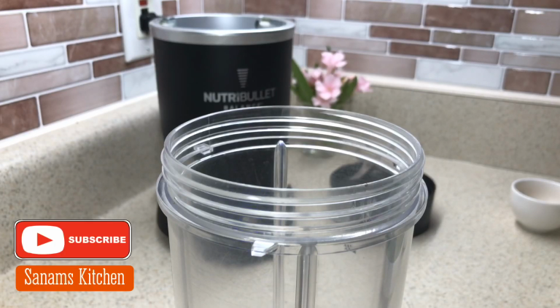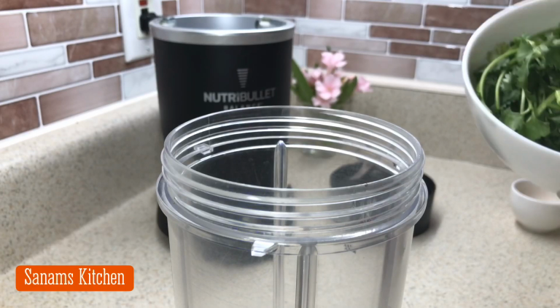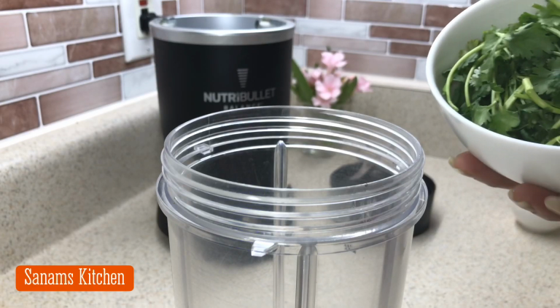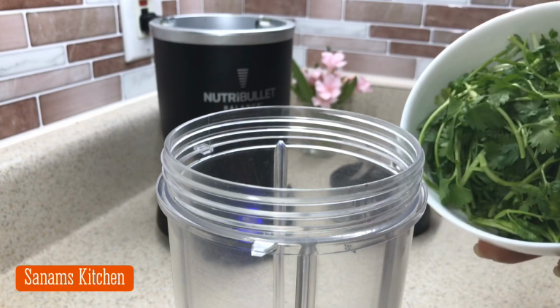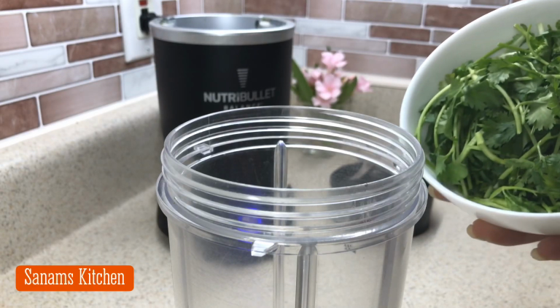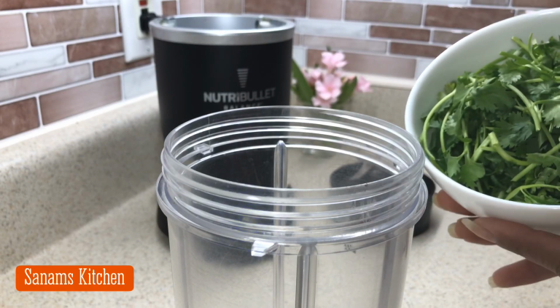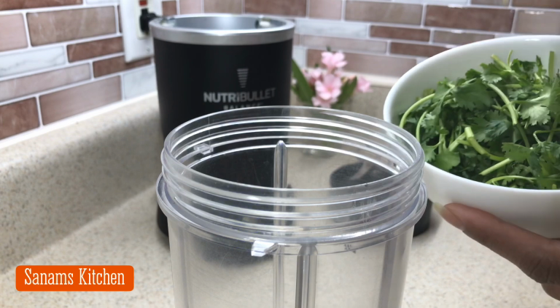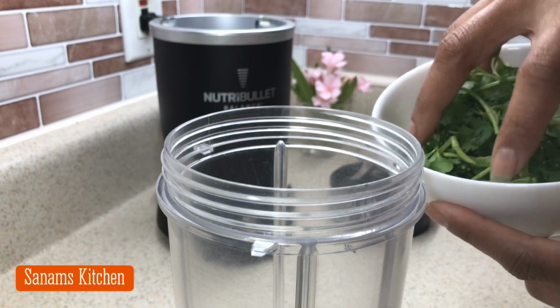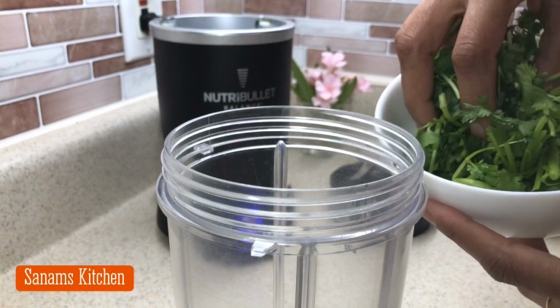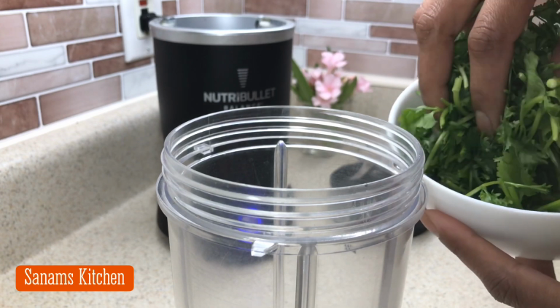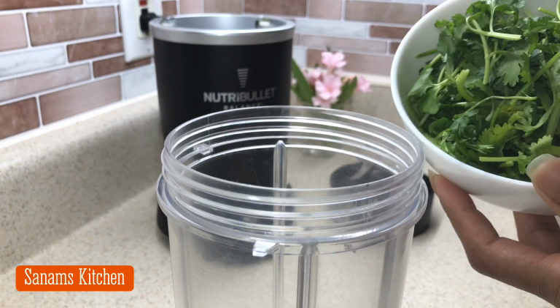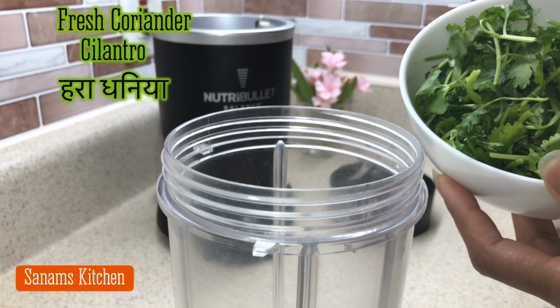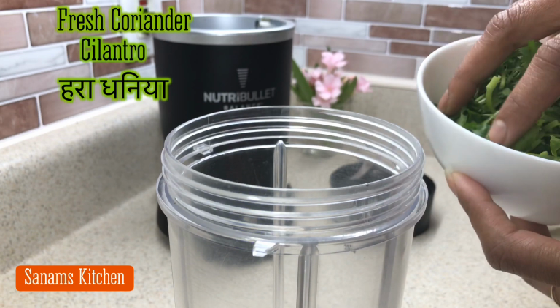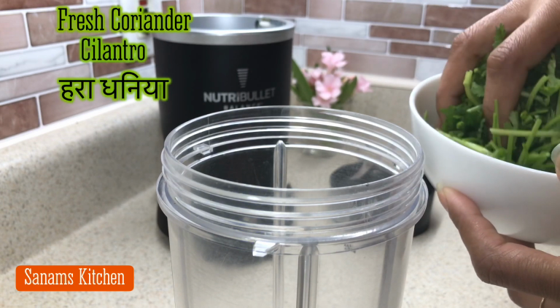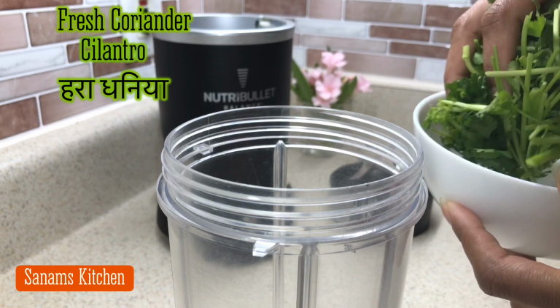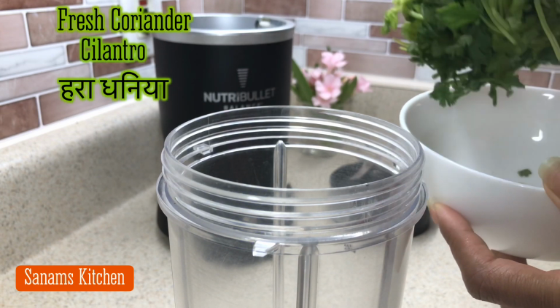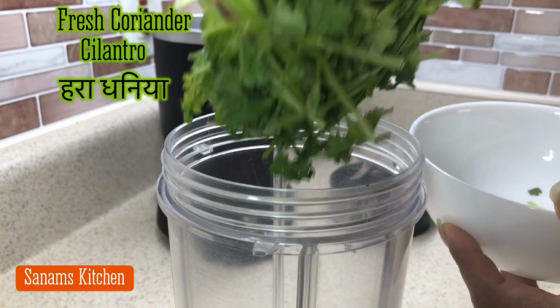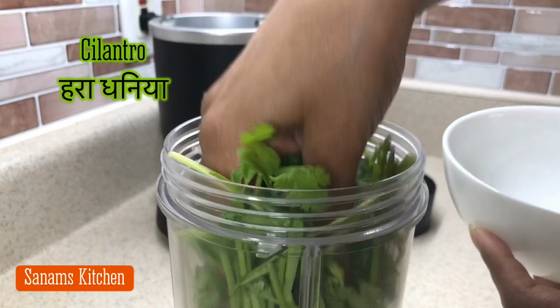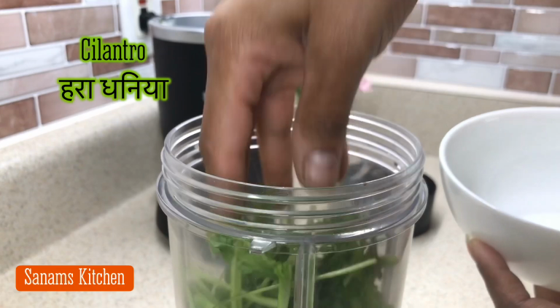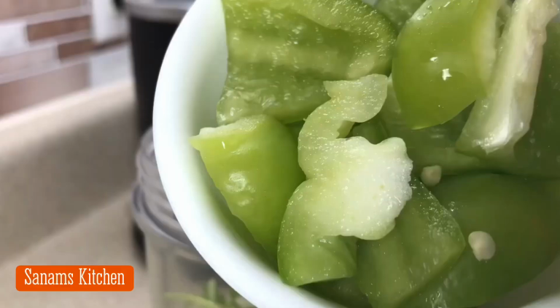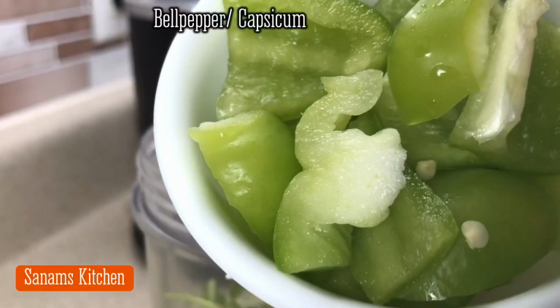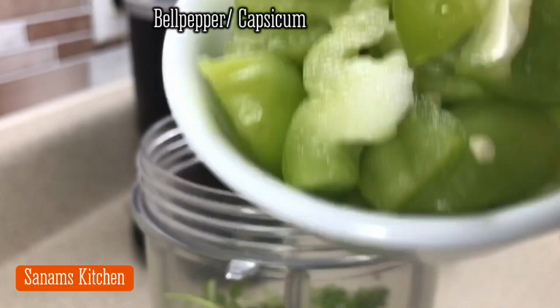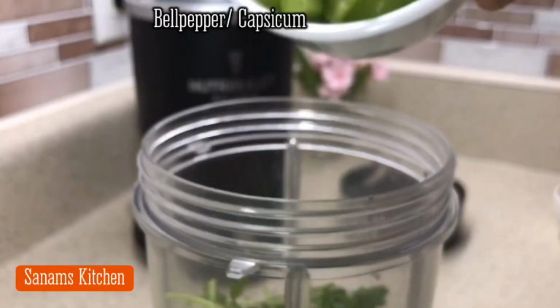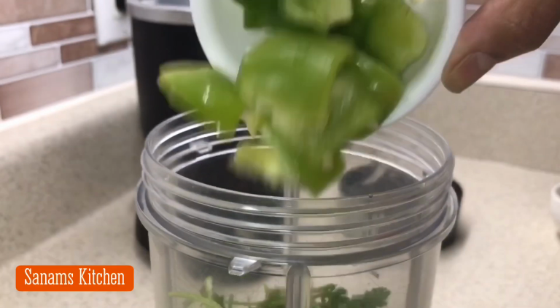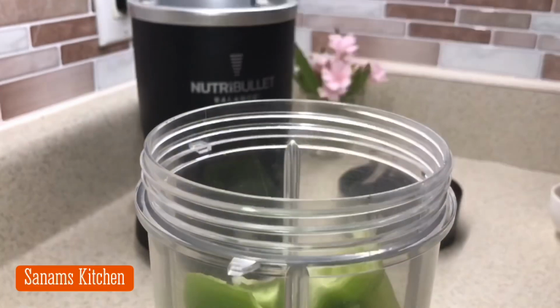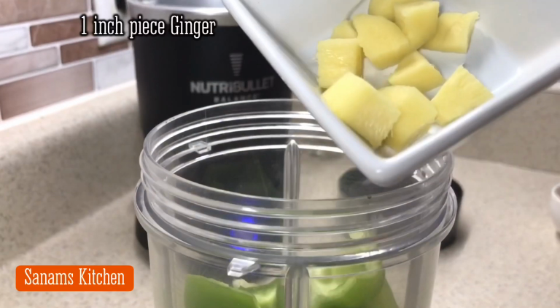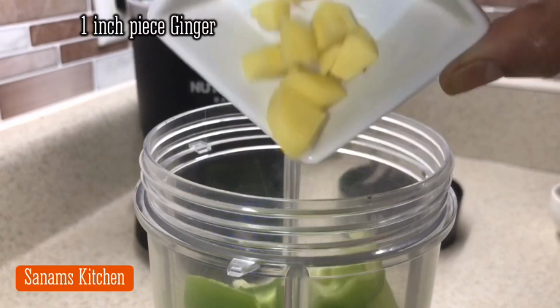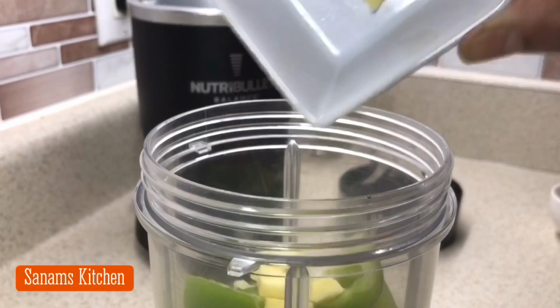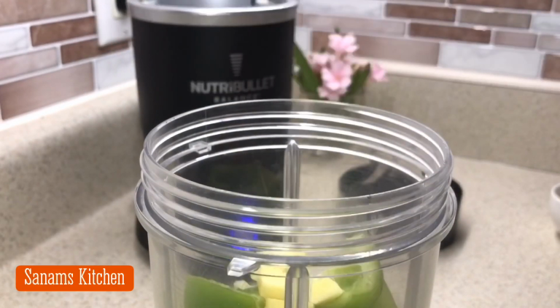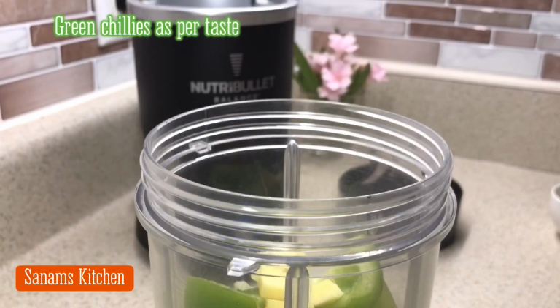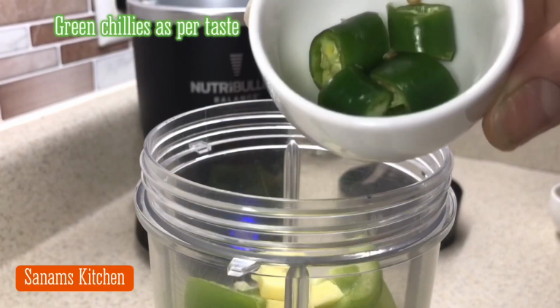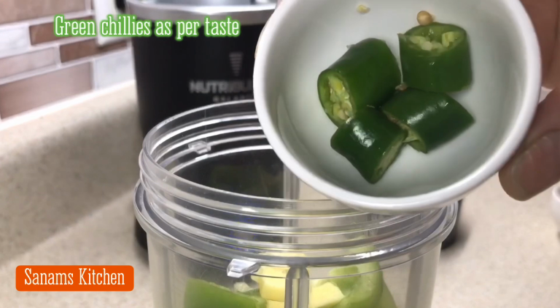For this we mainly need cilantro, or hara dhaniya — we are using the stalks. I'm going to add bell pepper, ginger, and green chilies as per your taste.